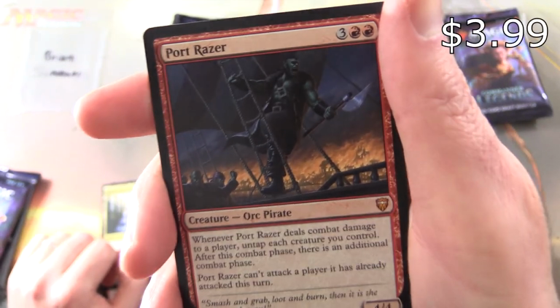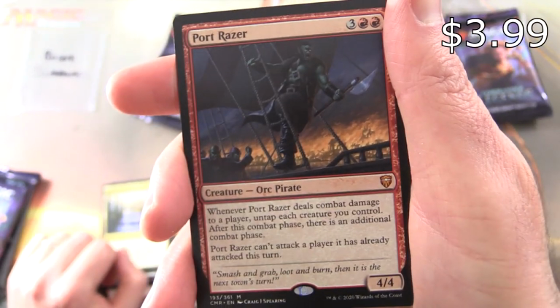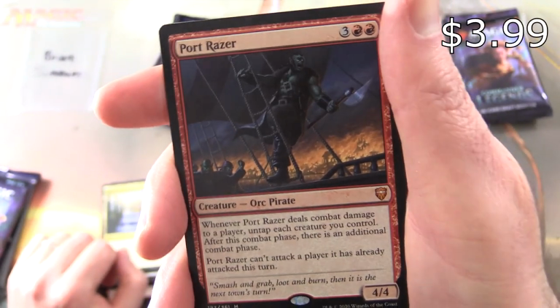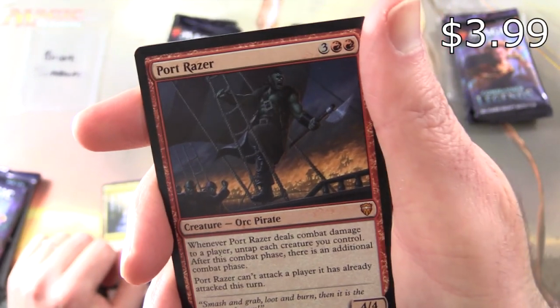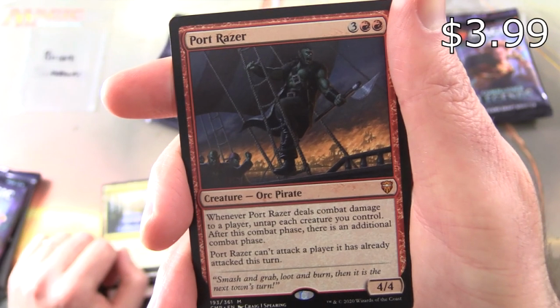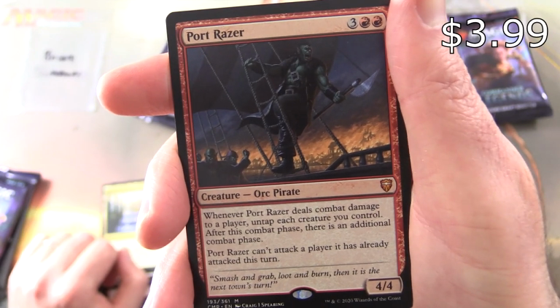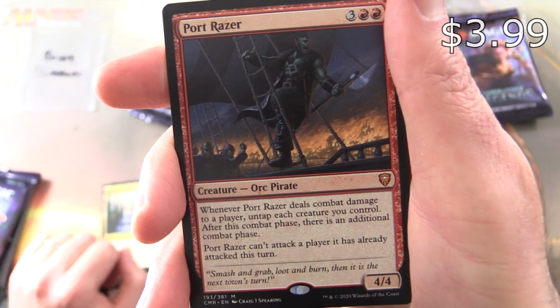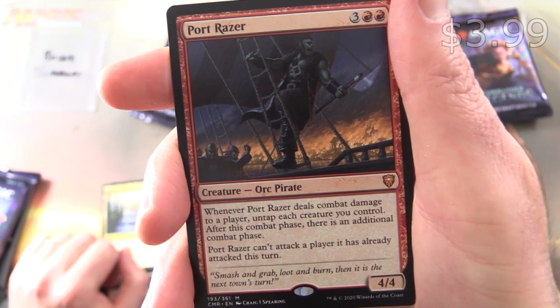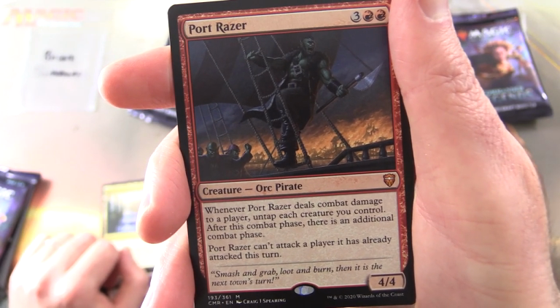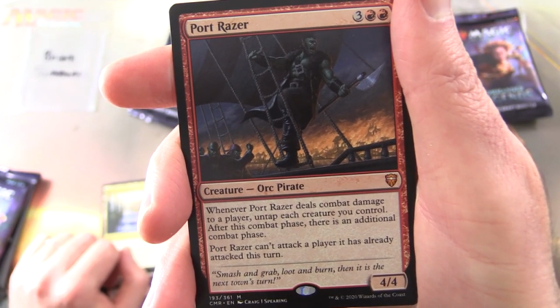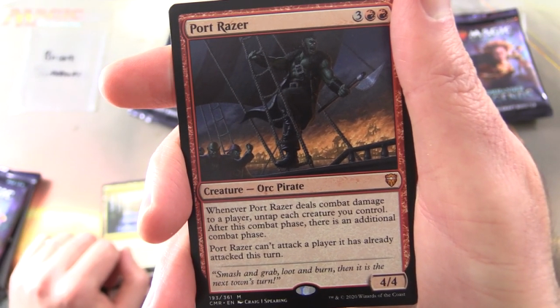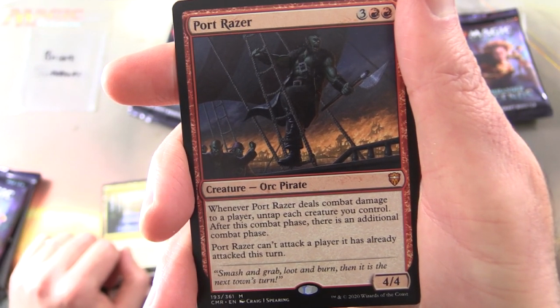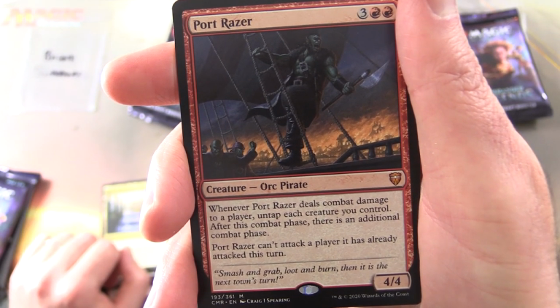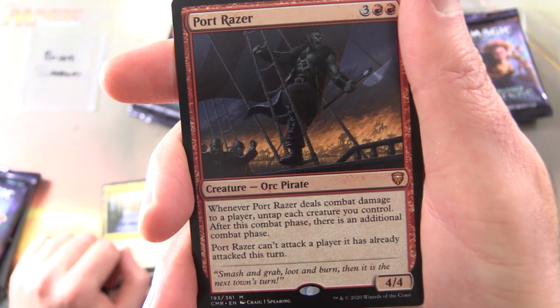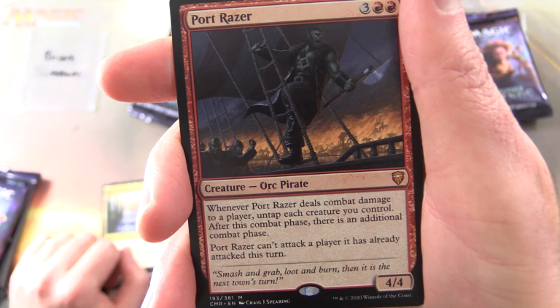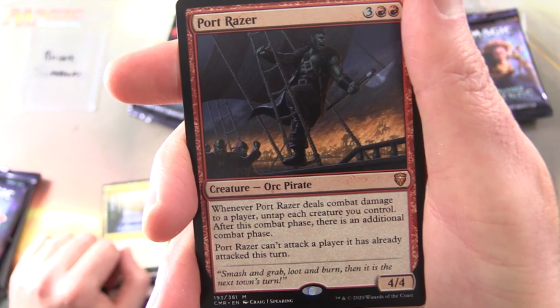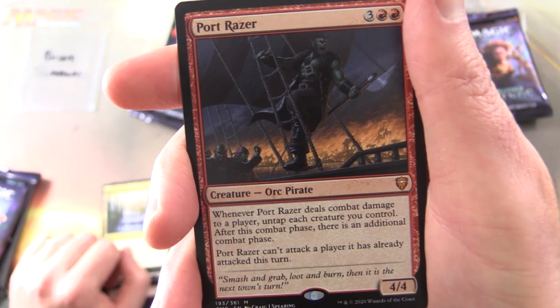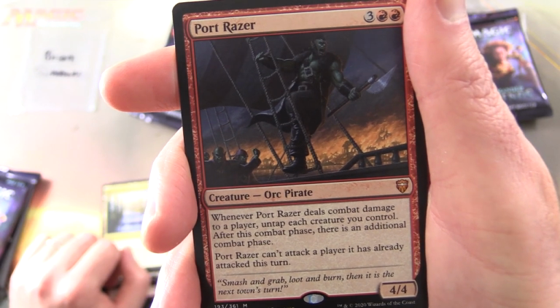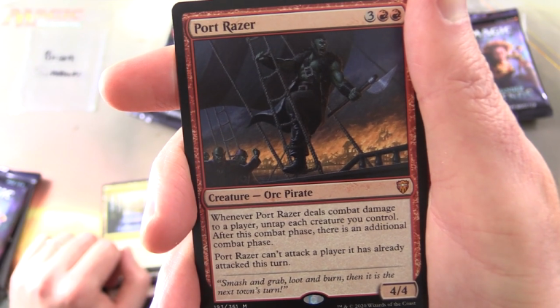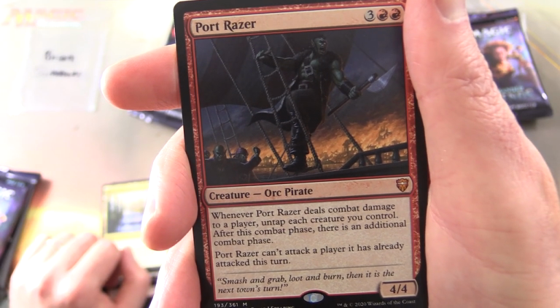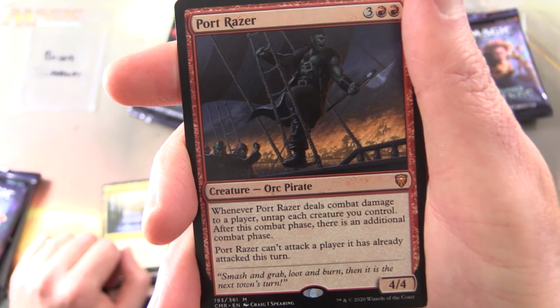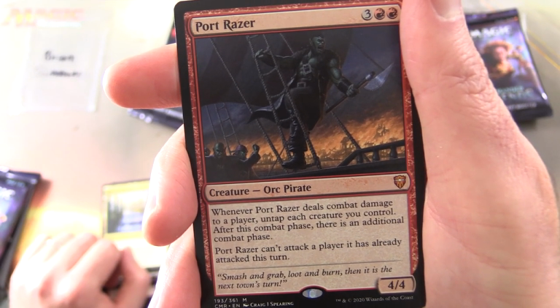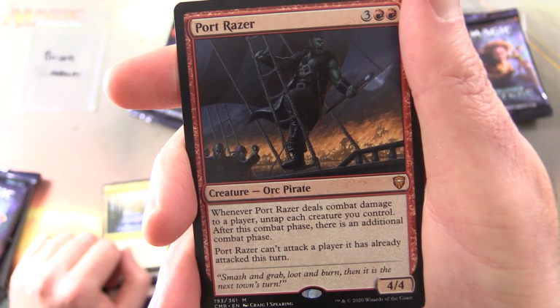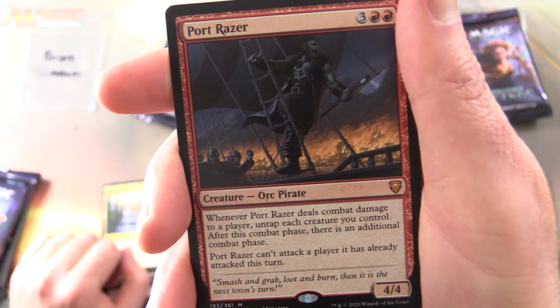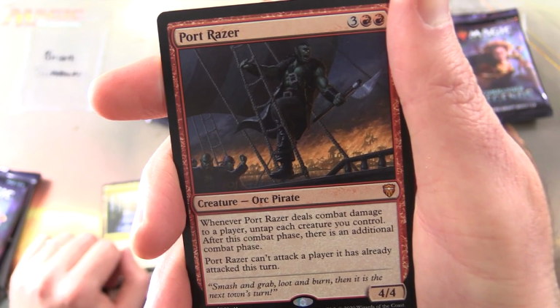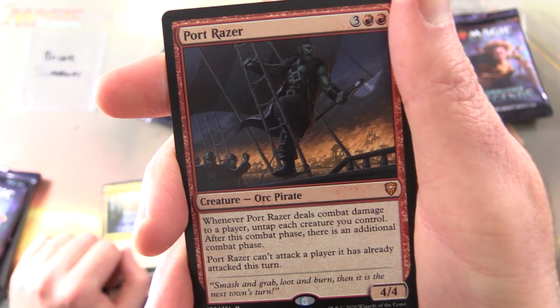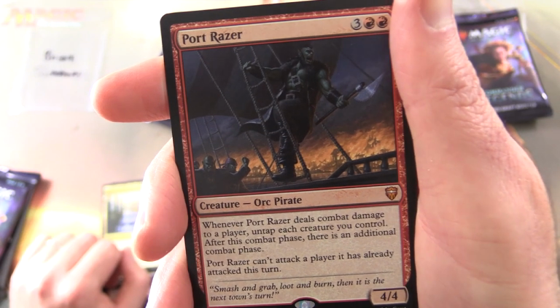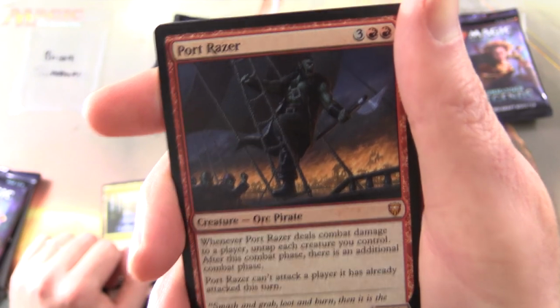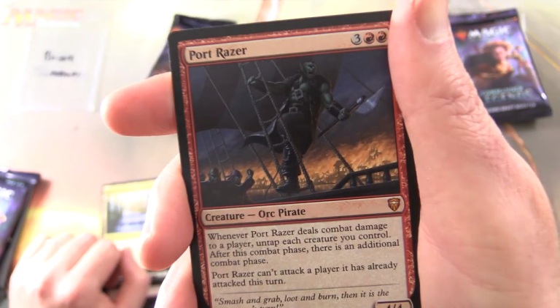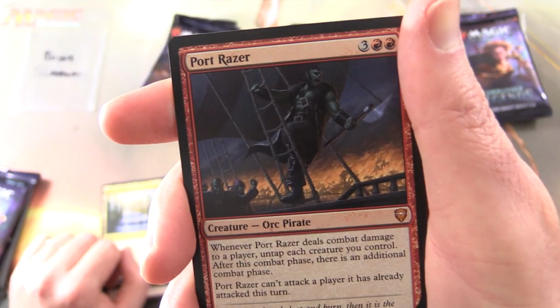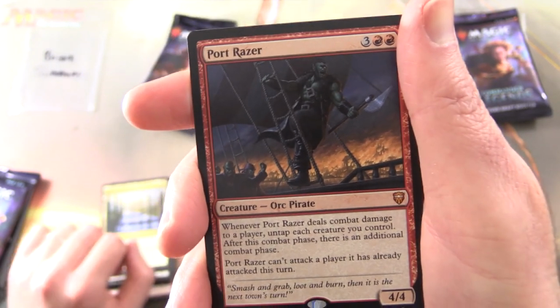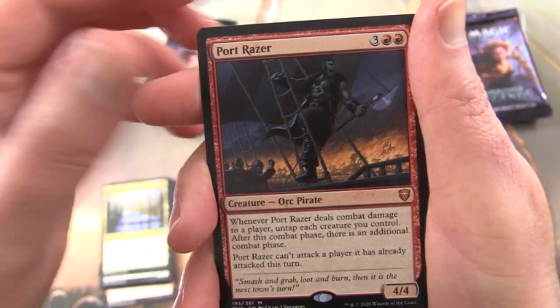Port Razor, Creature — Orc Pirate, 4/4 for 5. Whenever Port Razor deals combat damage to a player, untap each creature you control. After this combat phase, there's an additional combat phase. Port Razor can't attack a player if it has already attacked this turn.